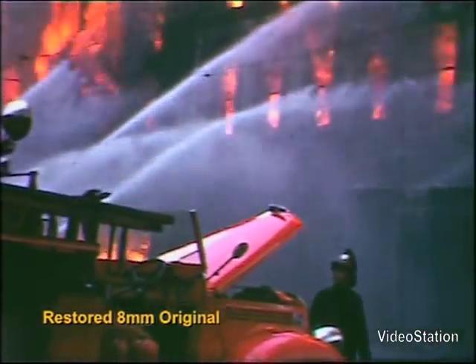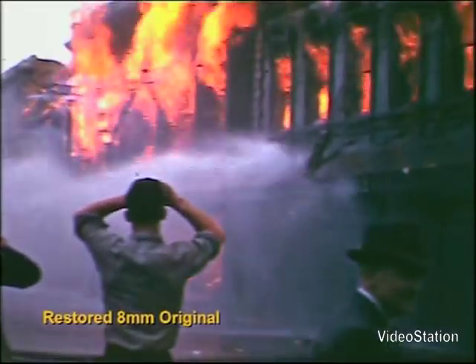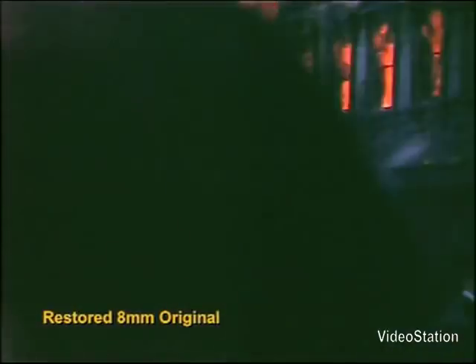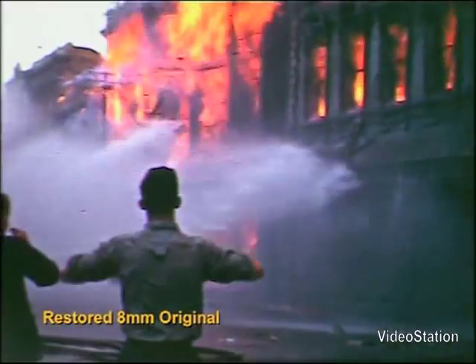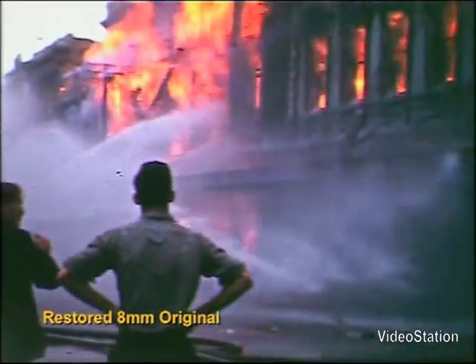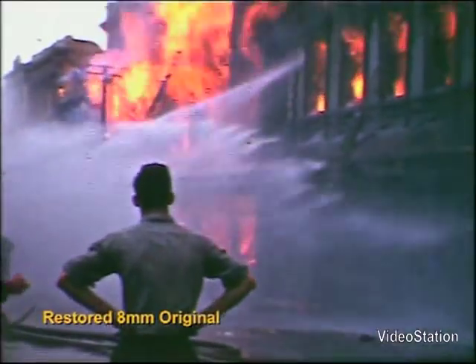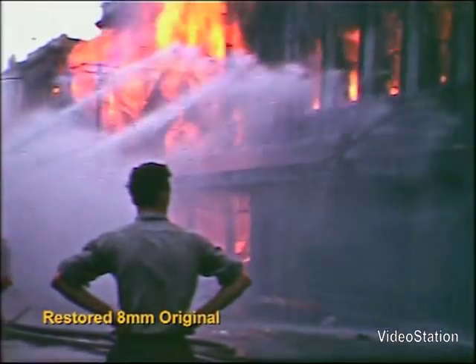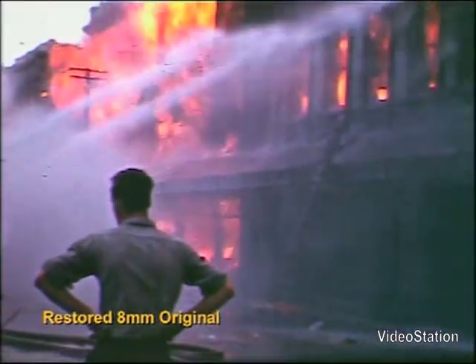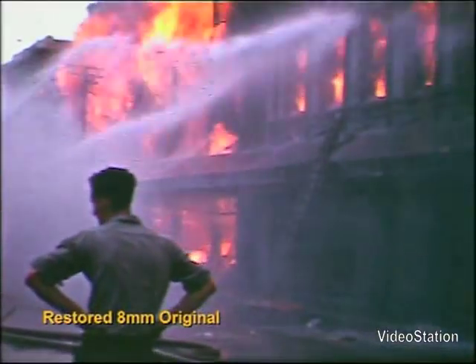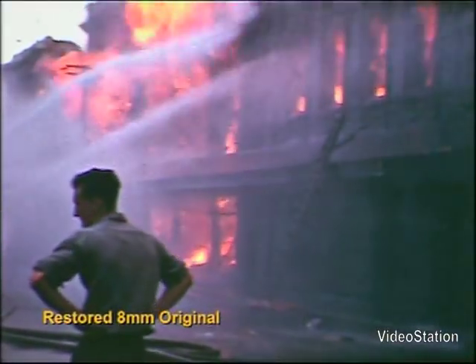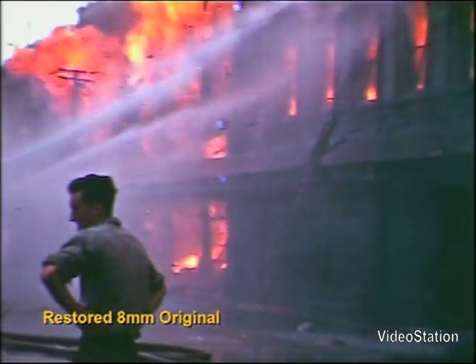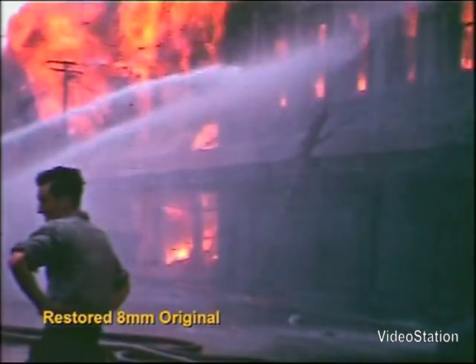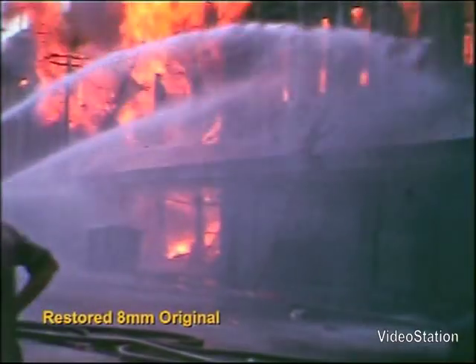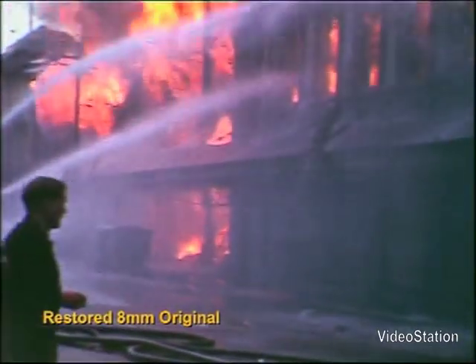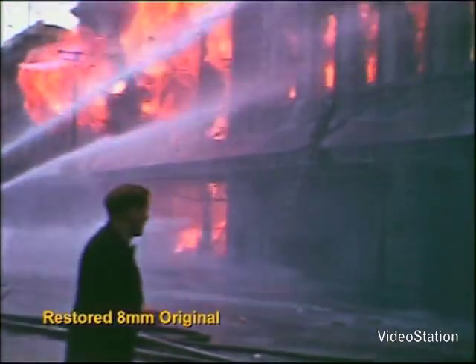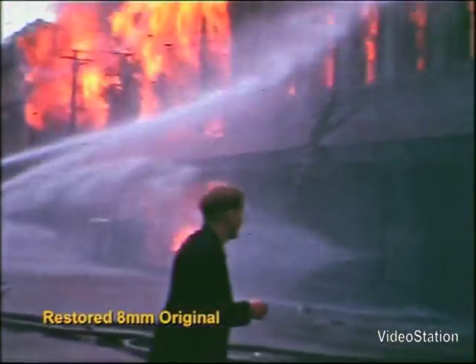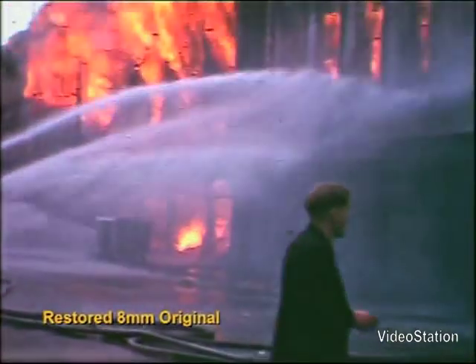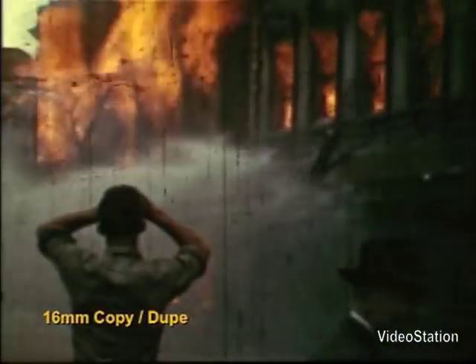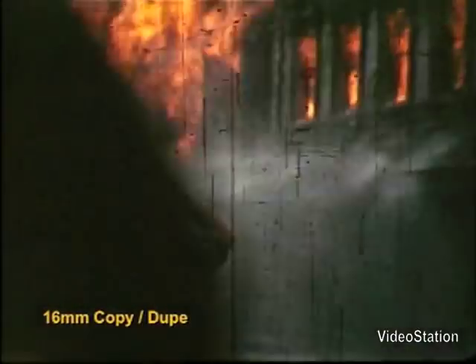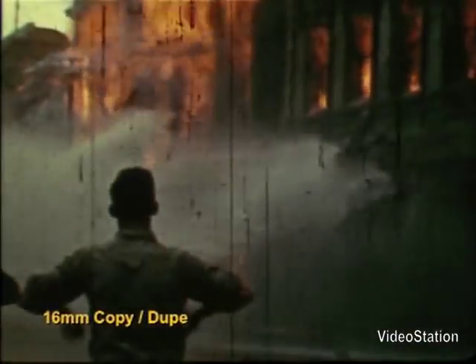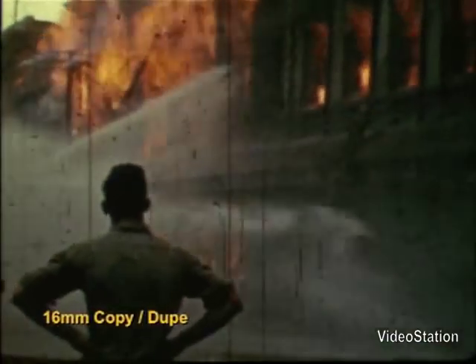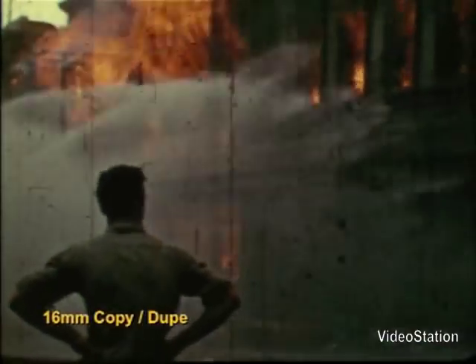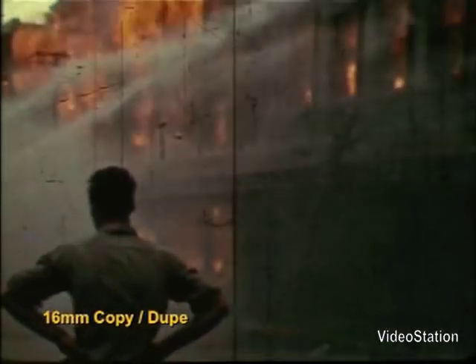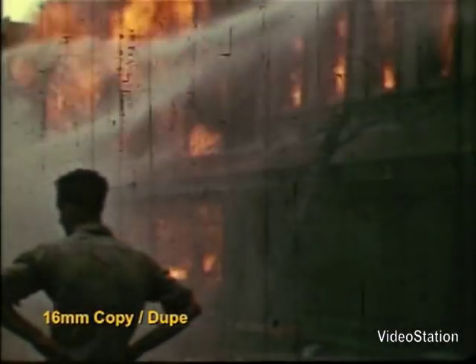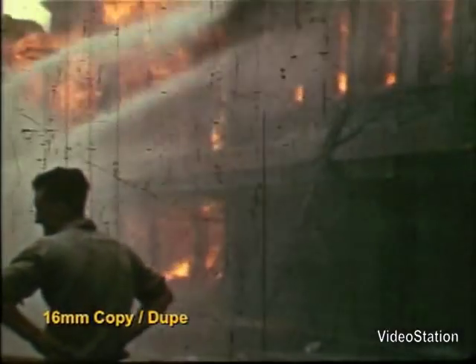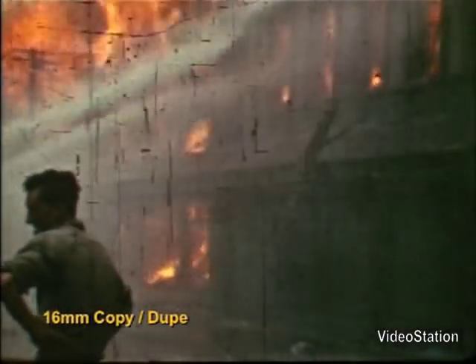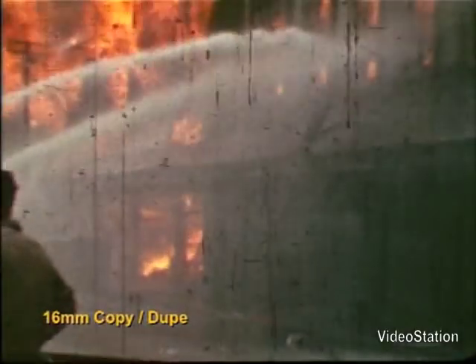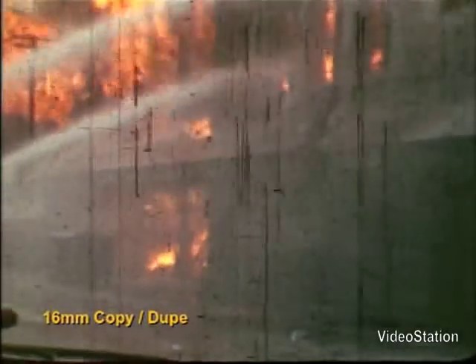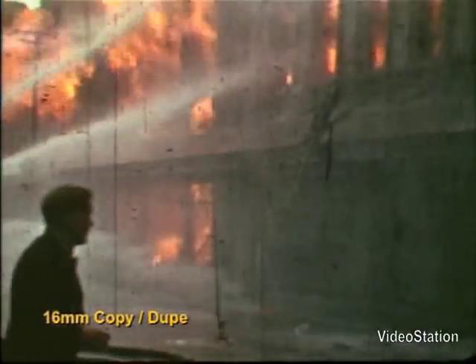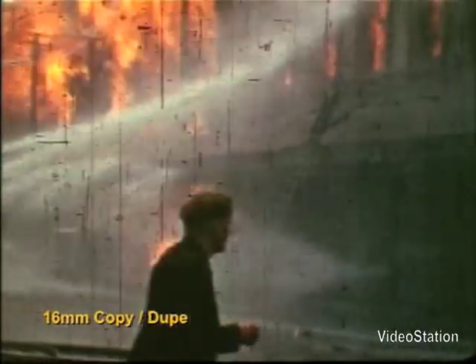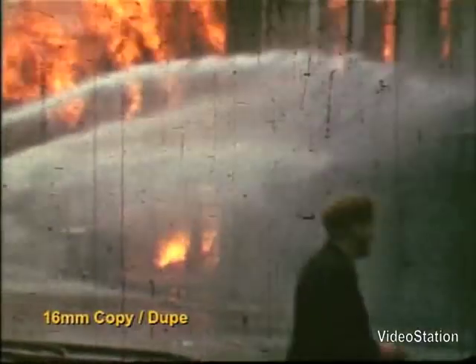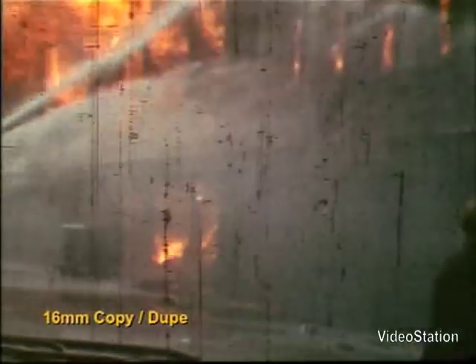Now, have a look at the scratches. They have almost disappeared. Well, in fact they haven't — they are still there. The scratch concealment and enhancement facilities within our telecine suite are very good.